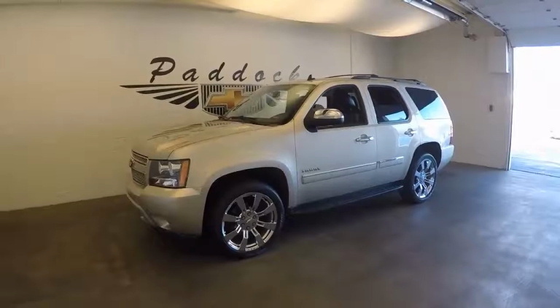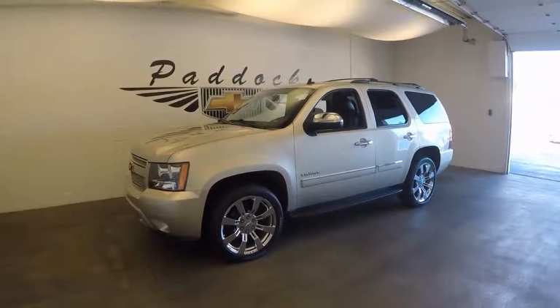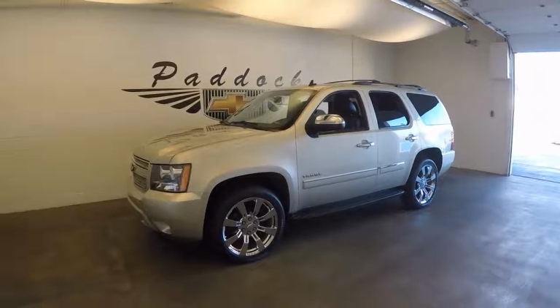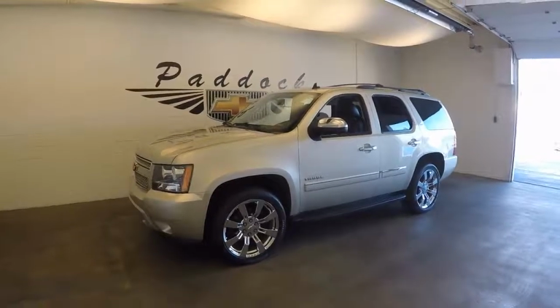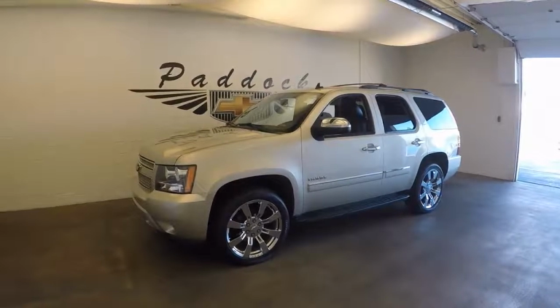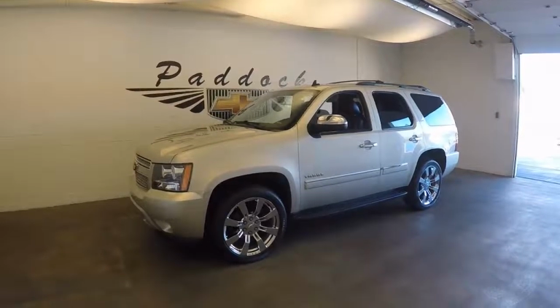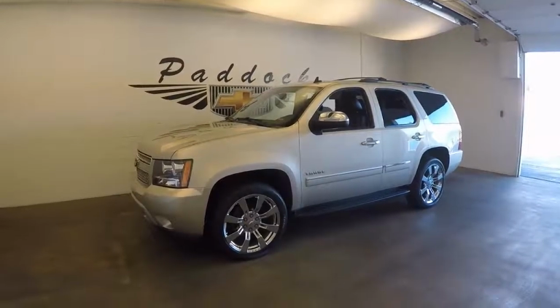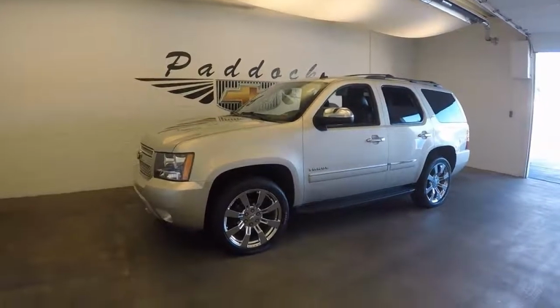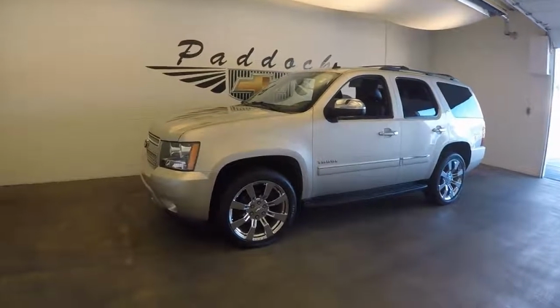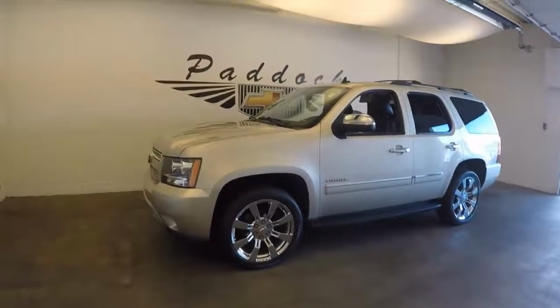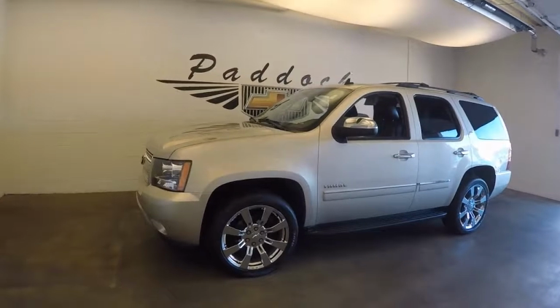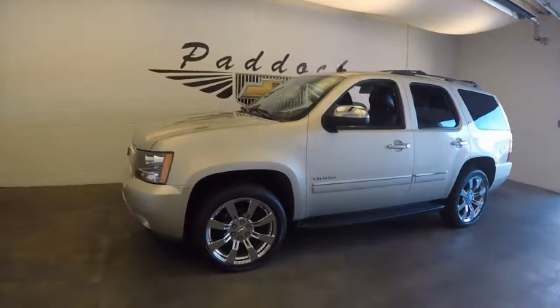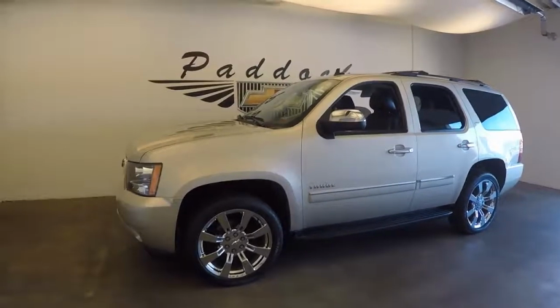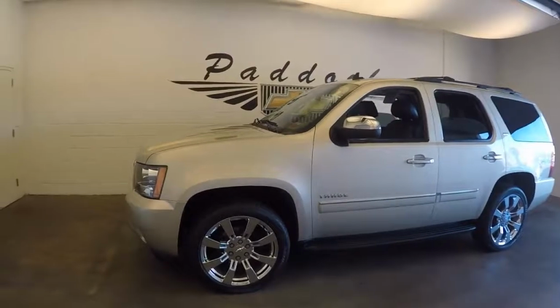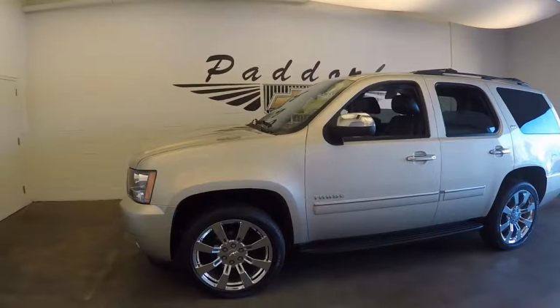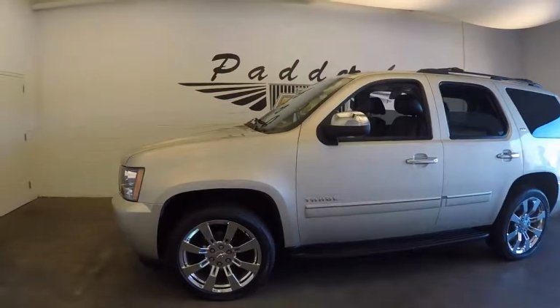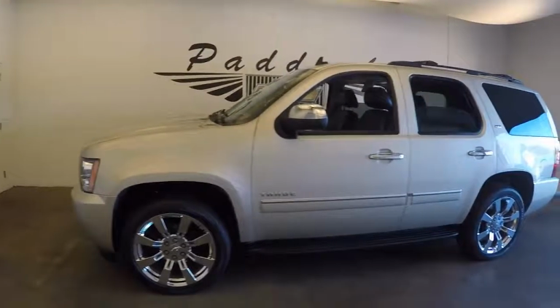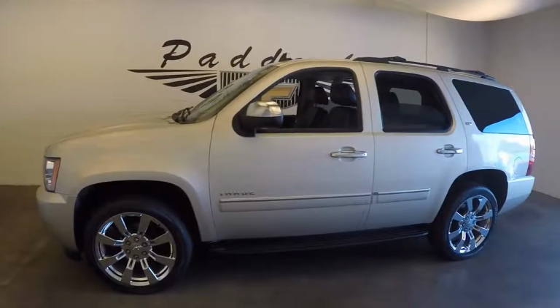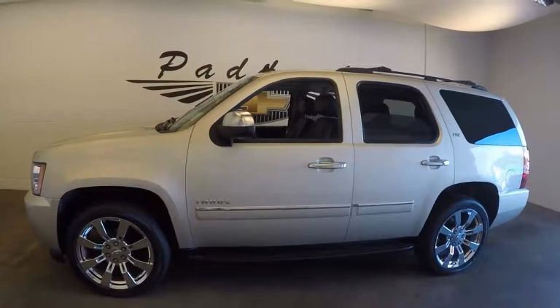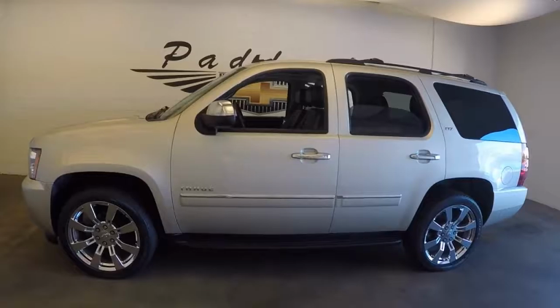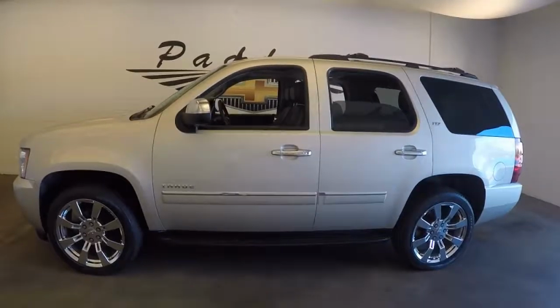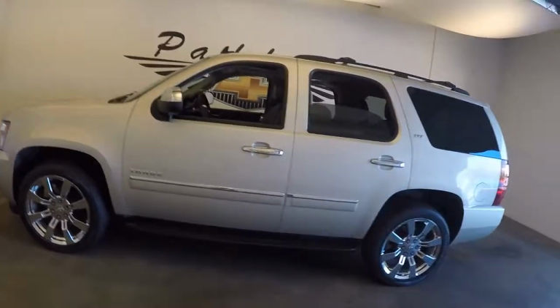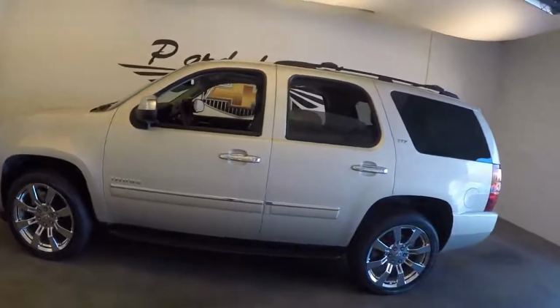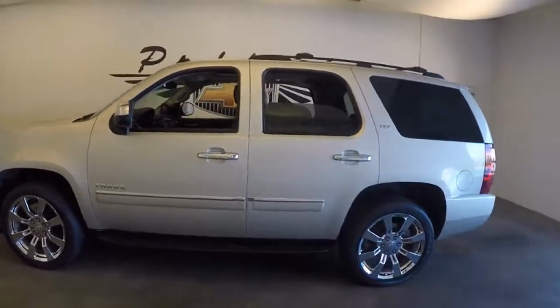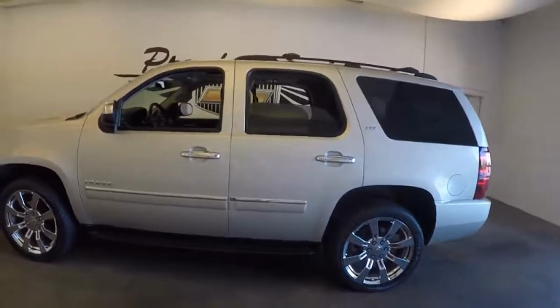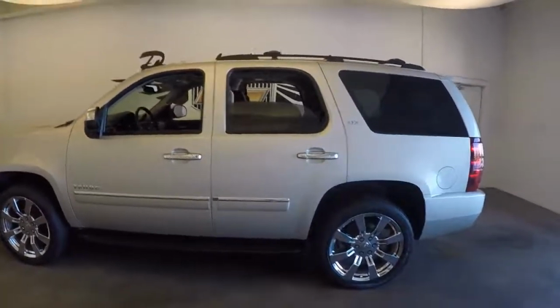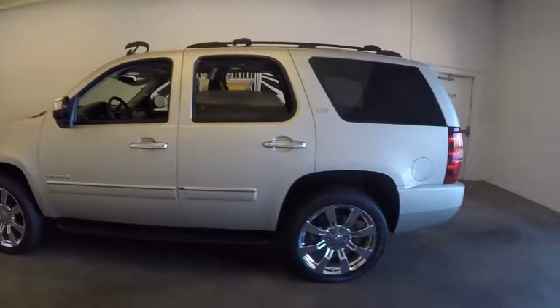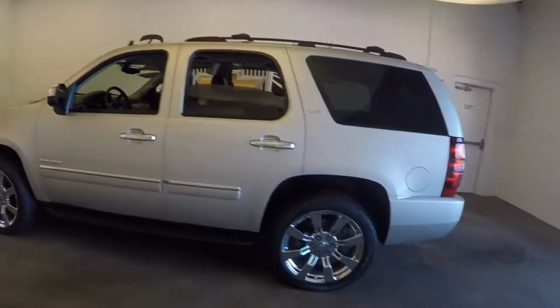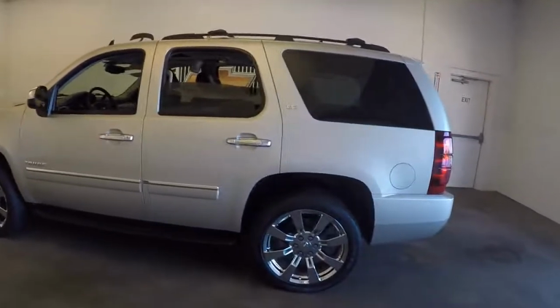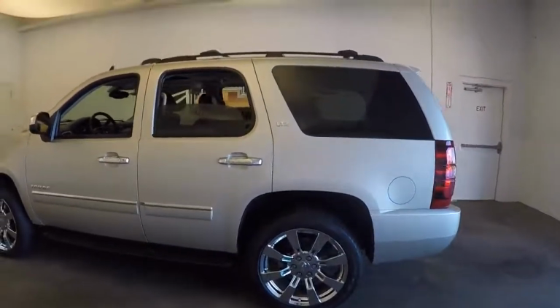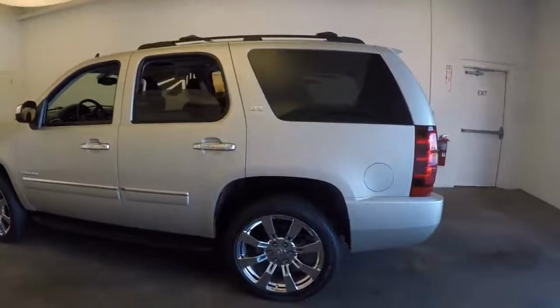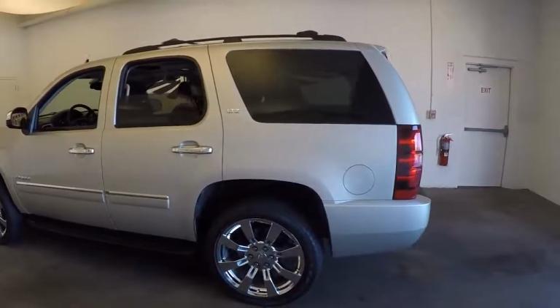This is a 2013 Chevy Tahoe. Beautiful condition, great paint, very nice chrome wheels.